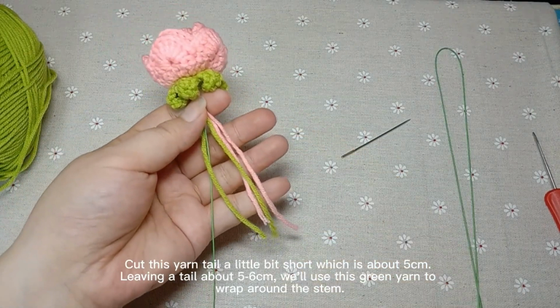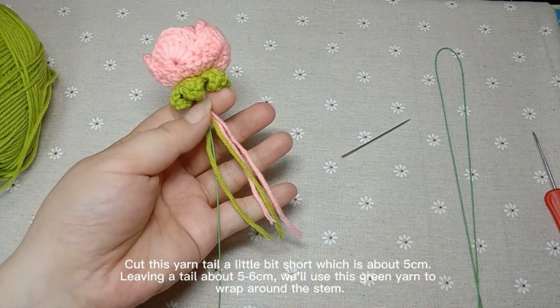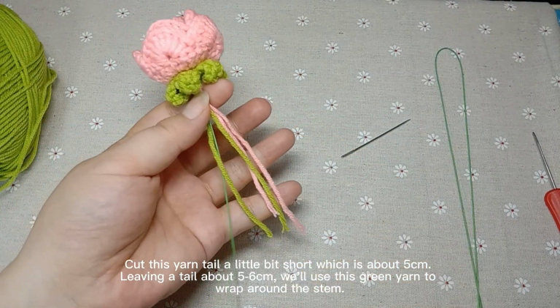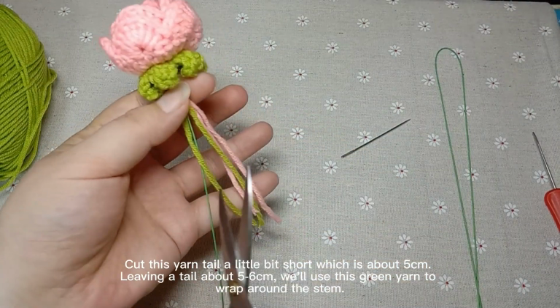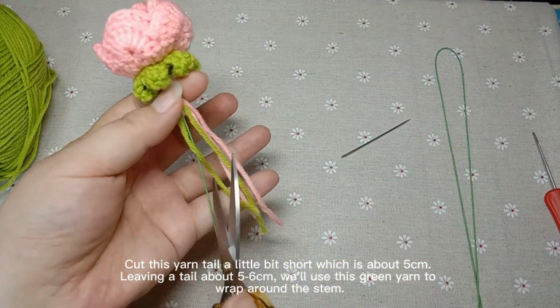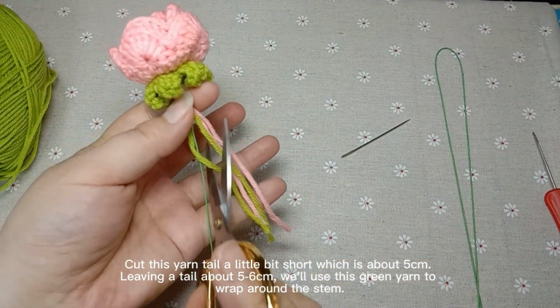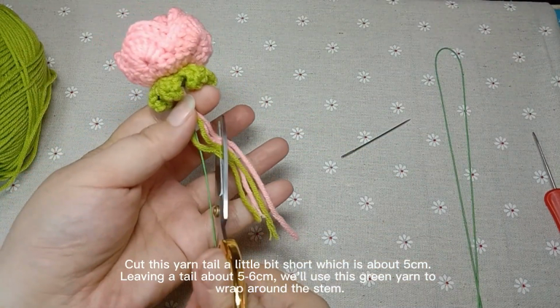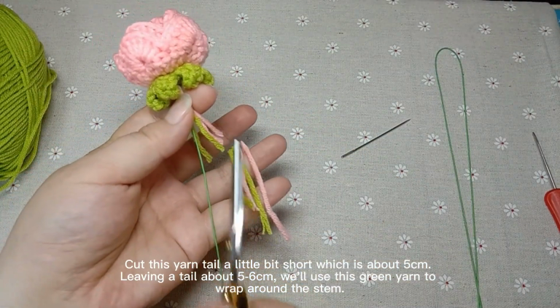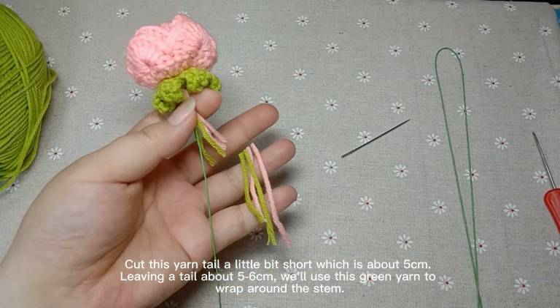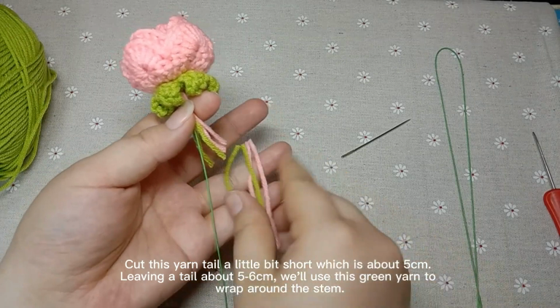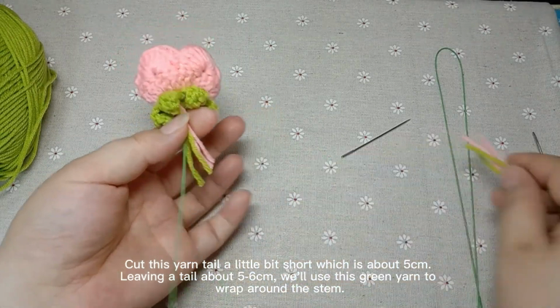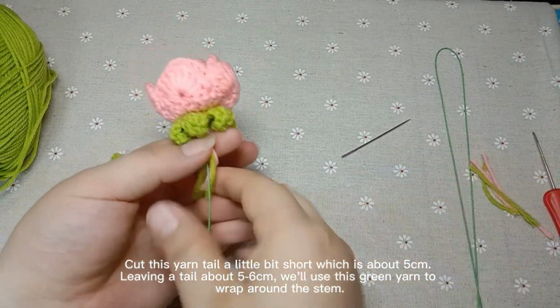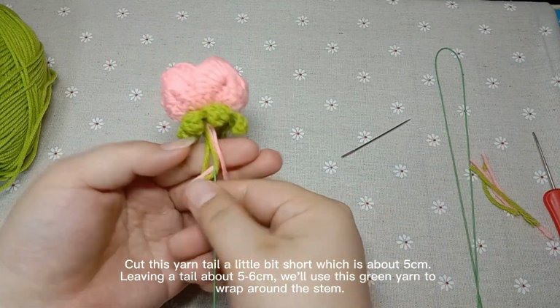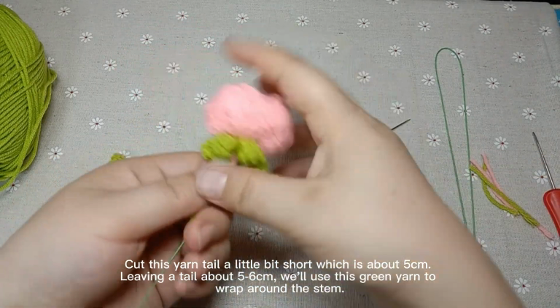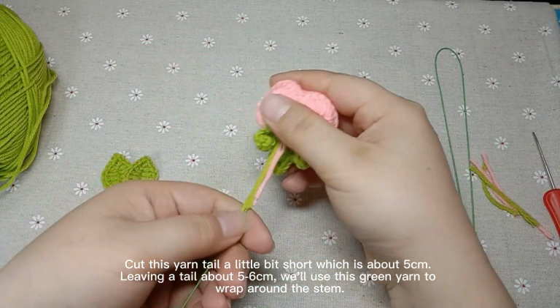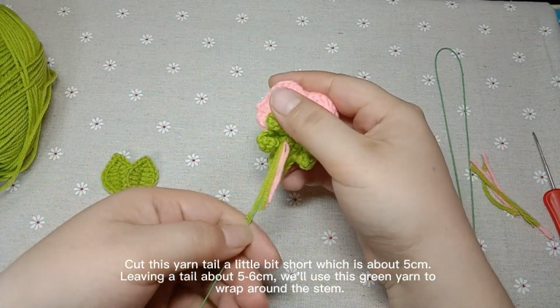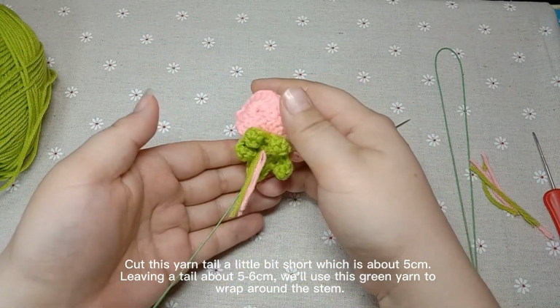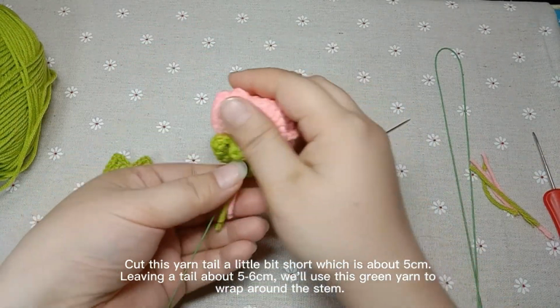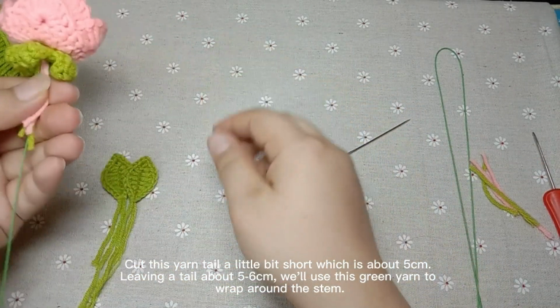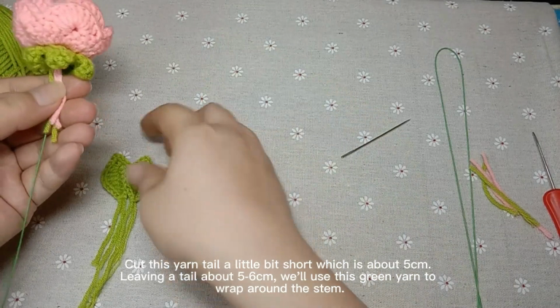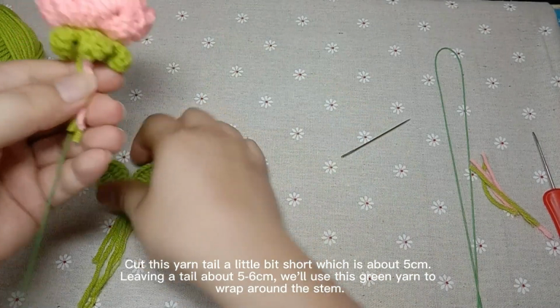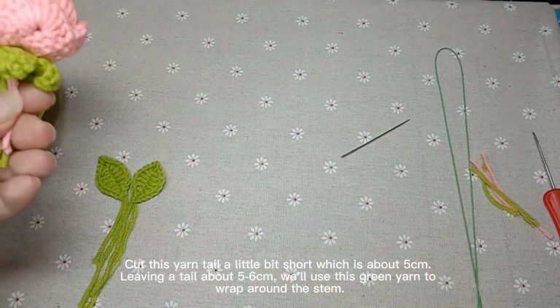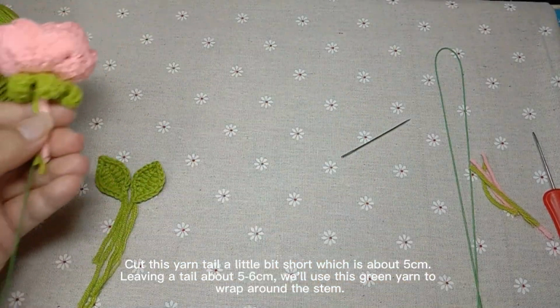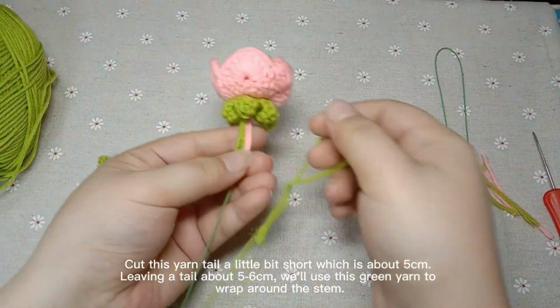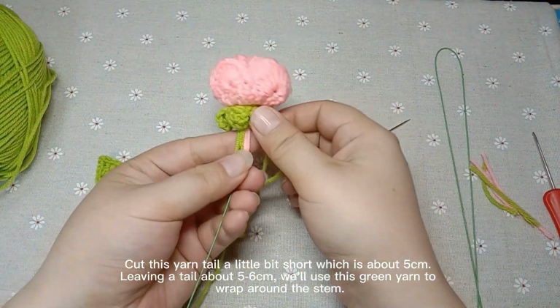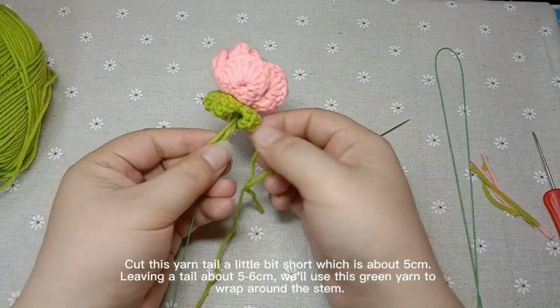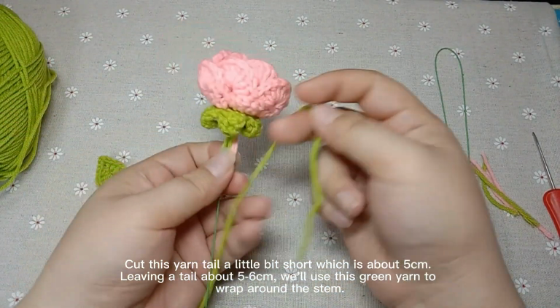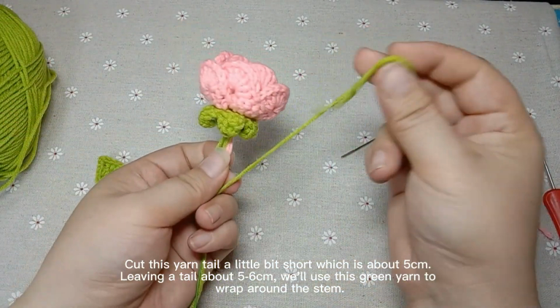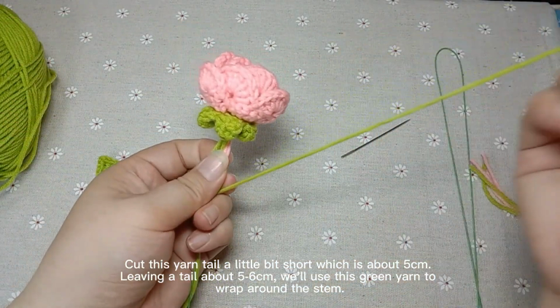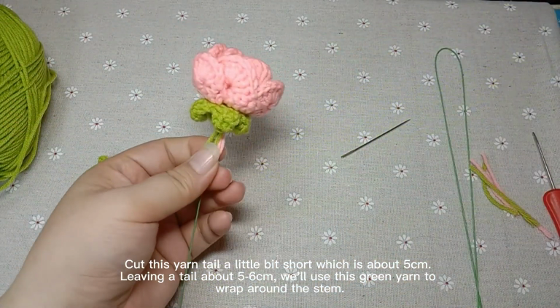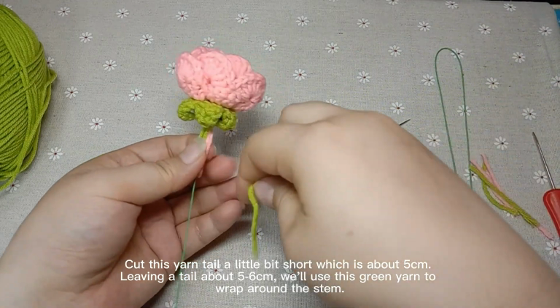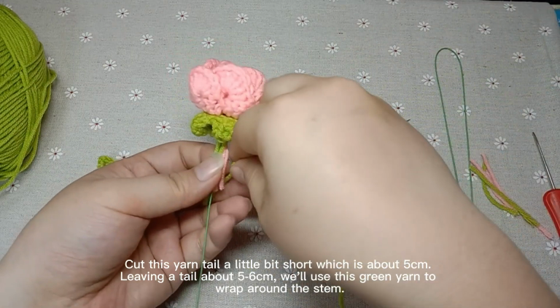Pull it down a little bit harder. Cut the yarn tails a little bit short, about 5 cm. Leaving a tail about 5-6 cm, we will use this green yarn to wrap around the stem.